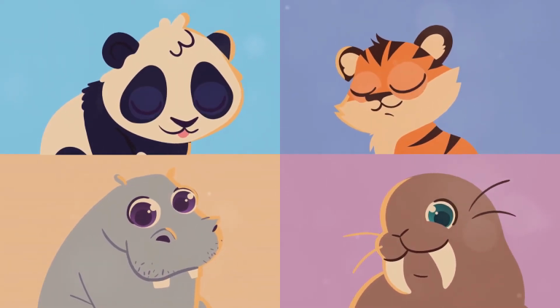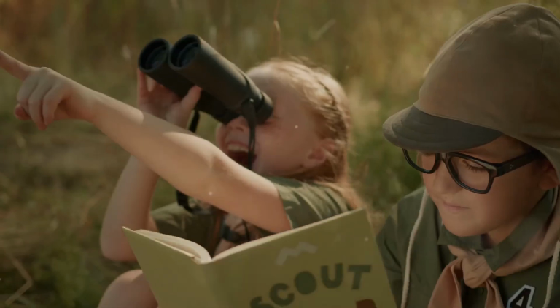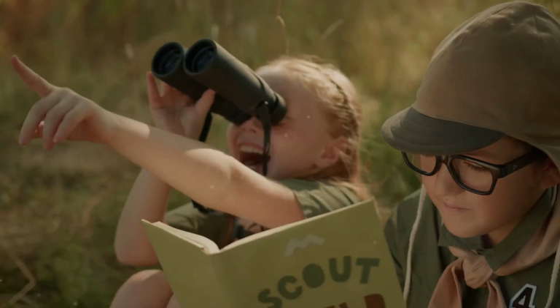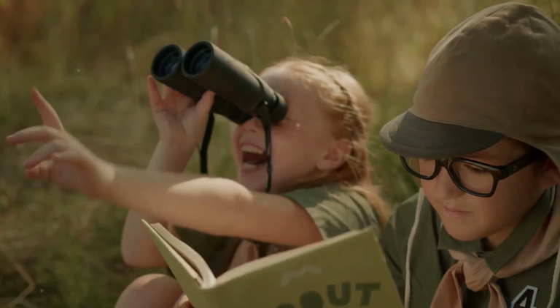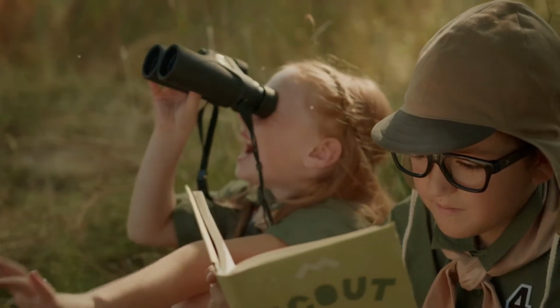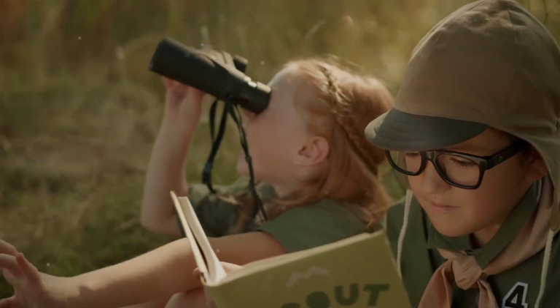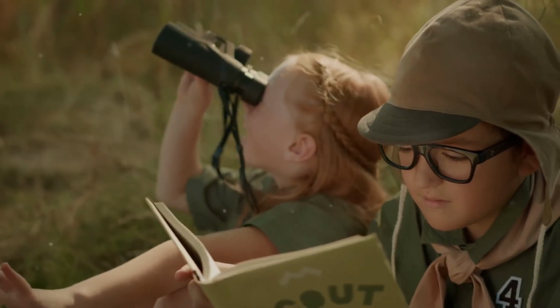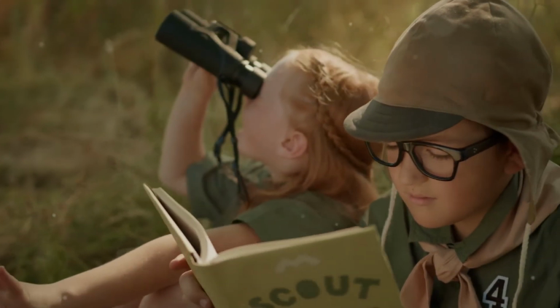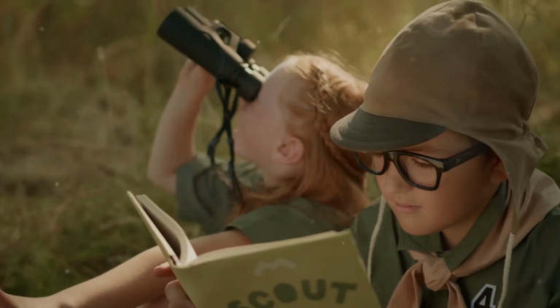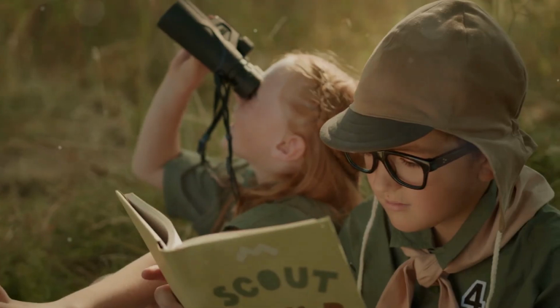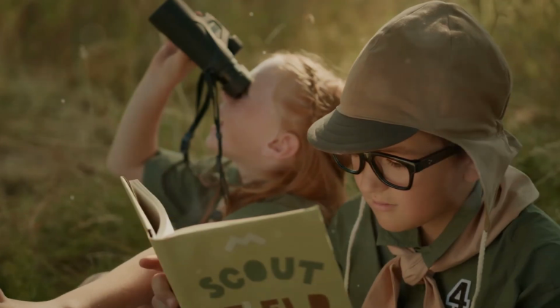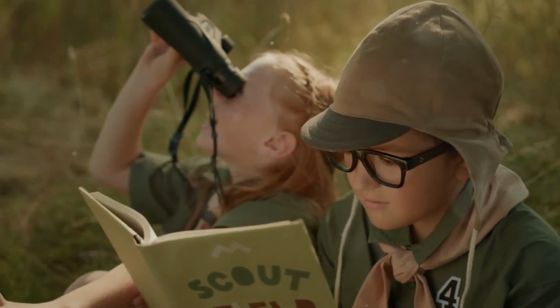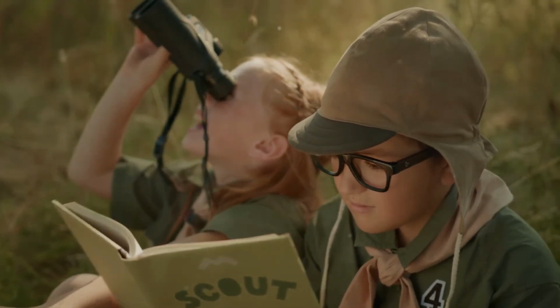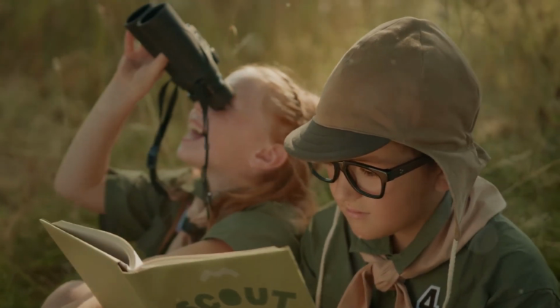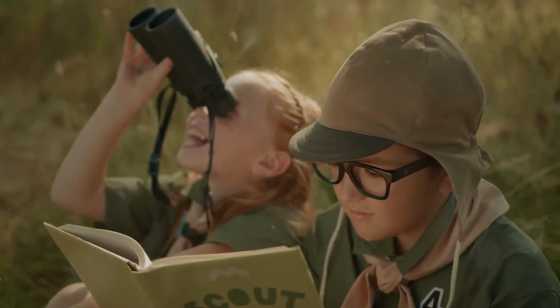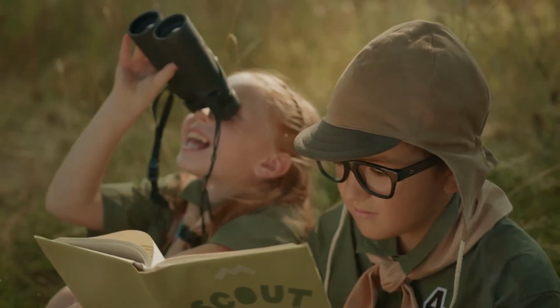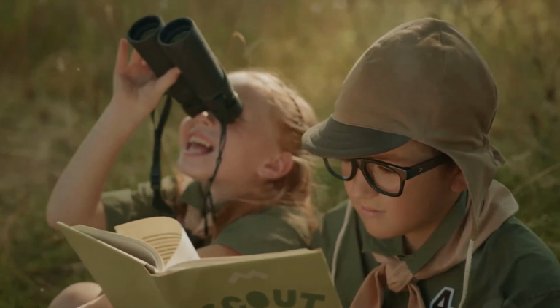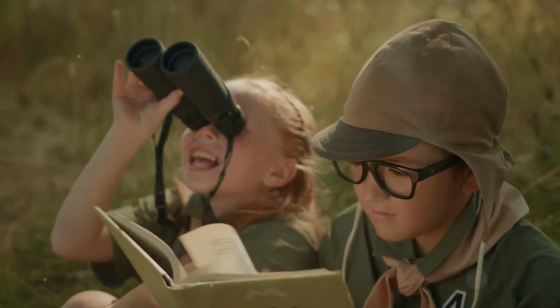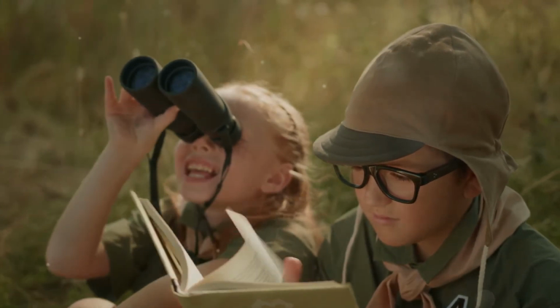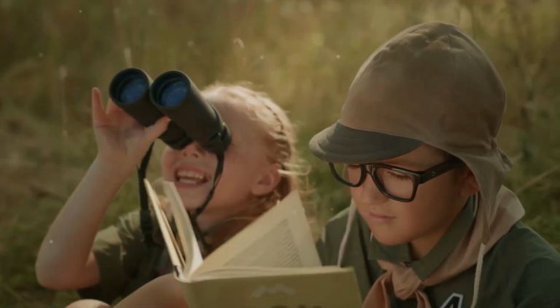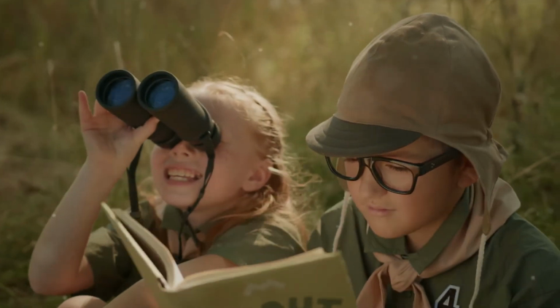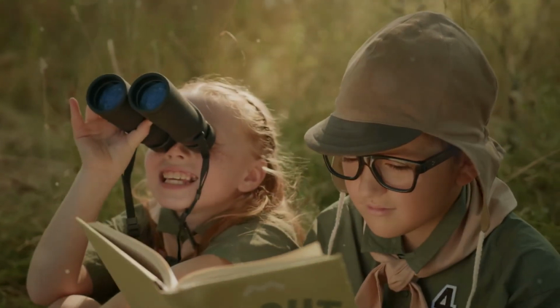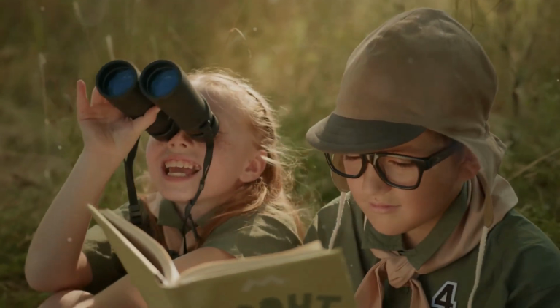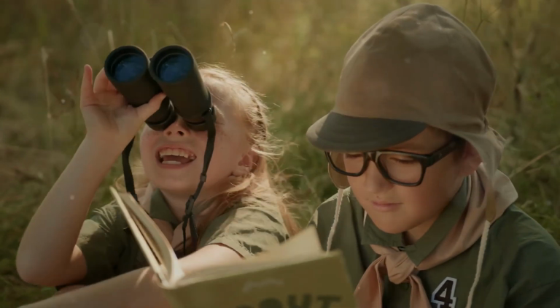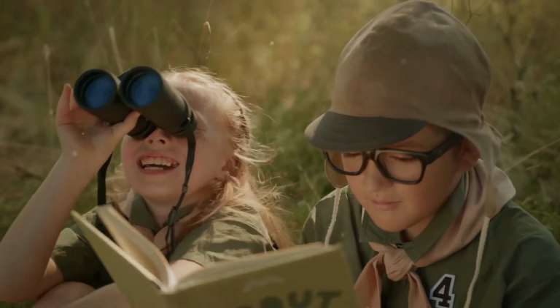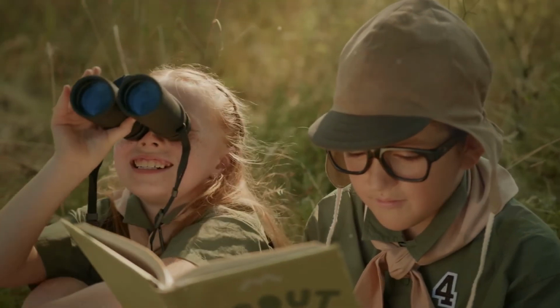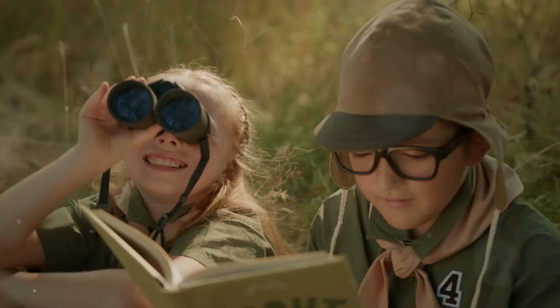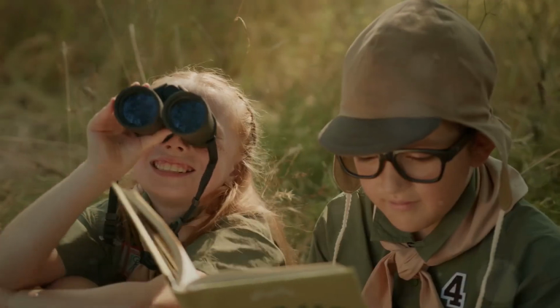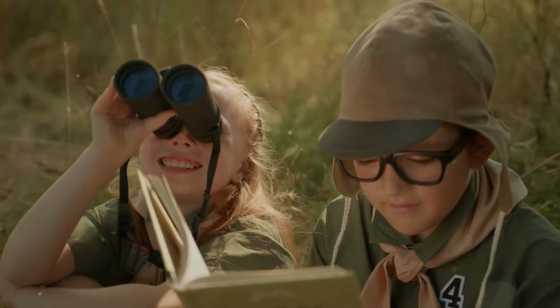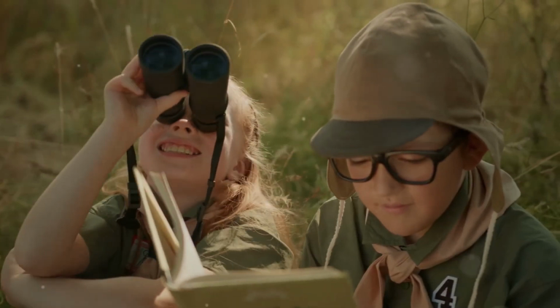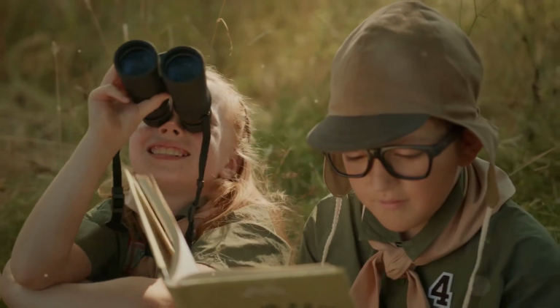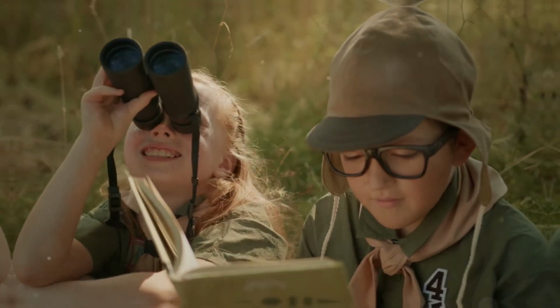So put on your explorer hats, grab your binoculars, and let's discover the wonders of the animal kingdom together. Our adventure begins now.